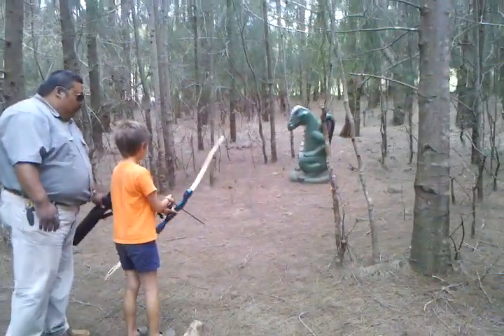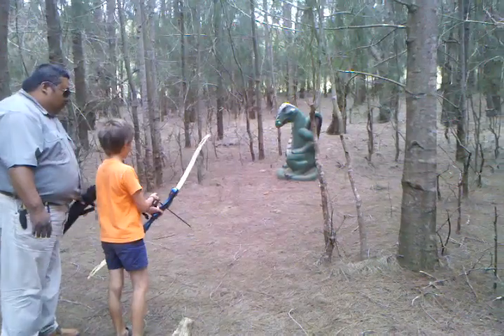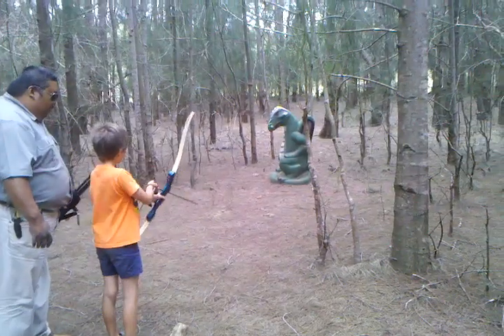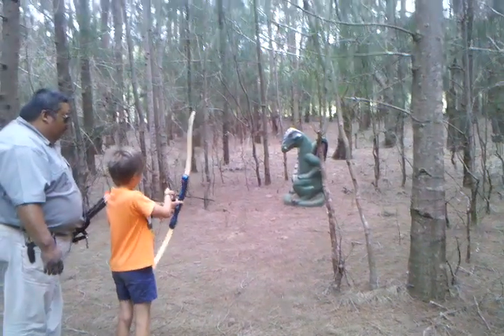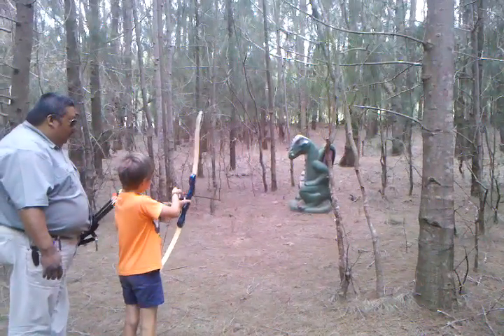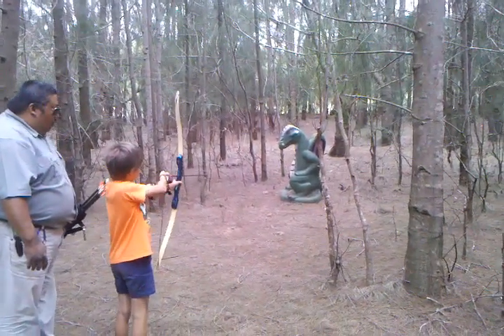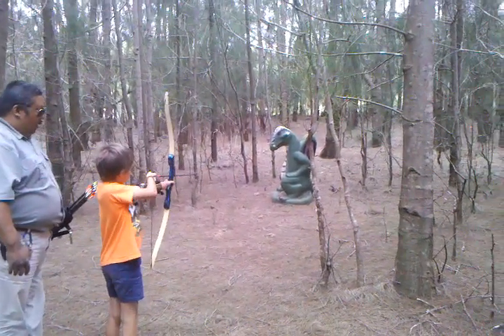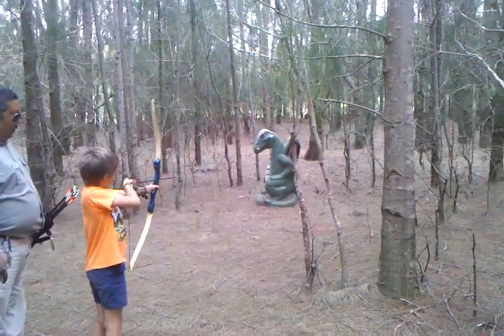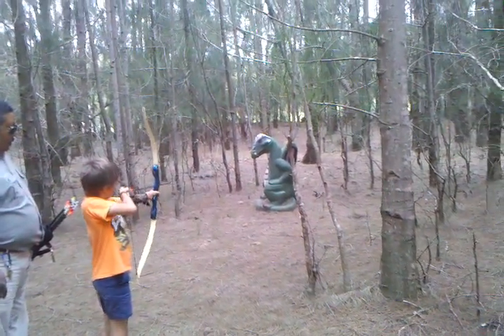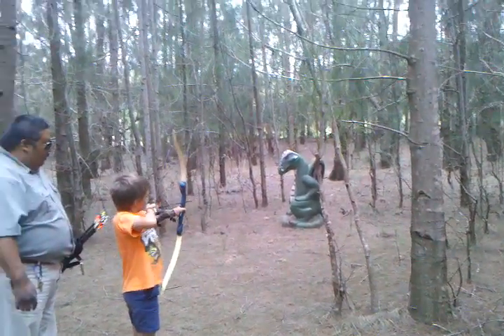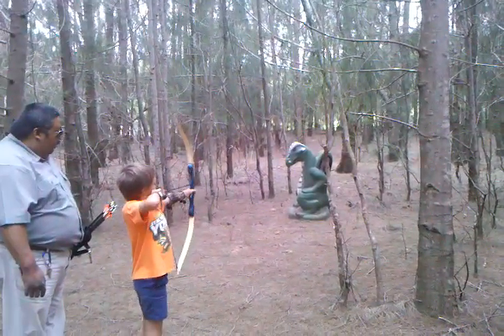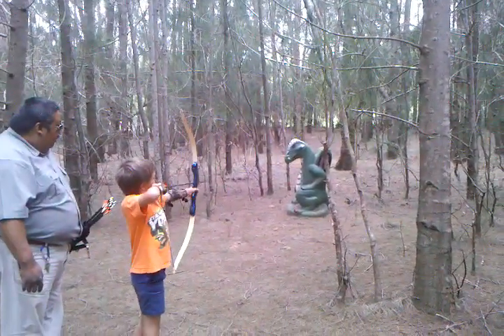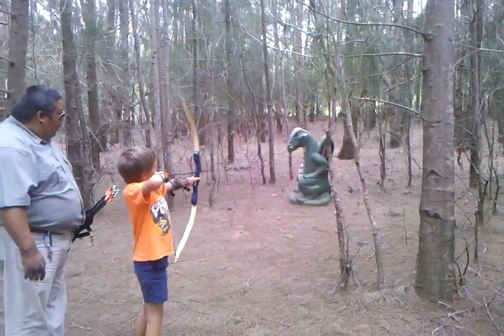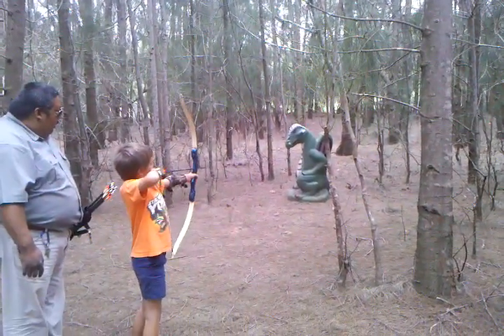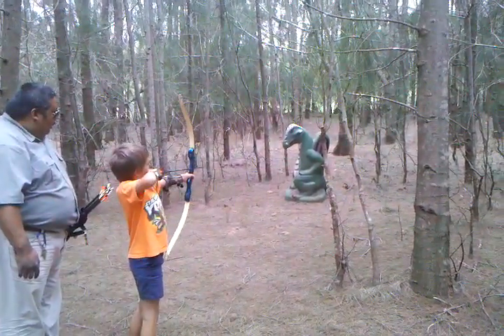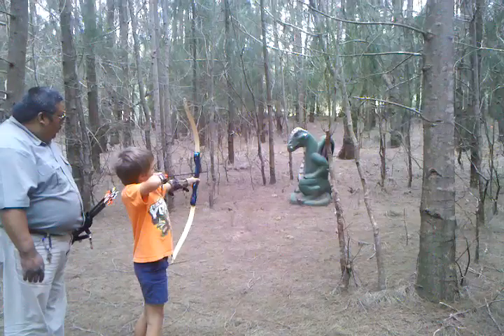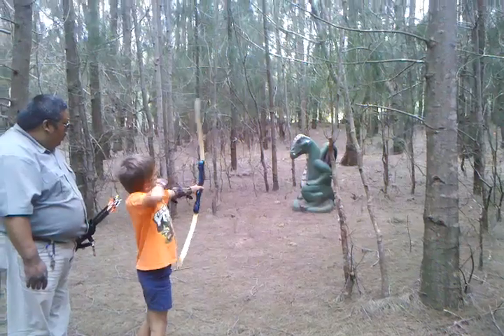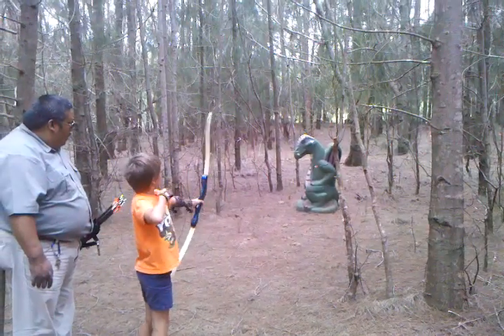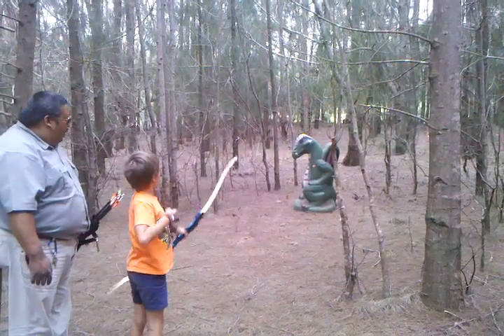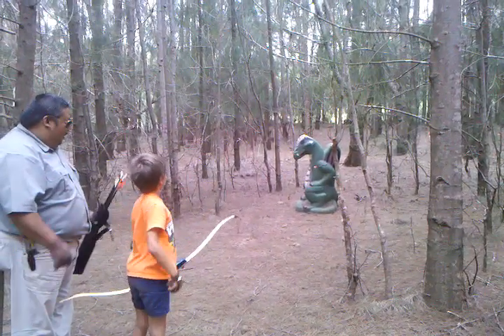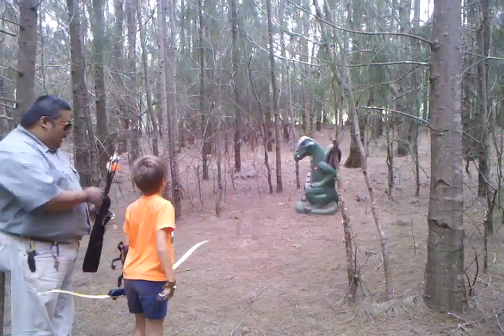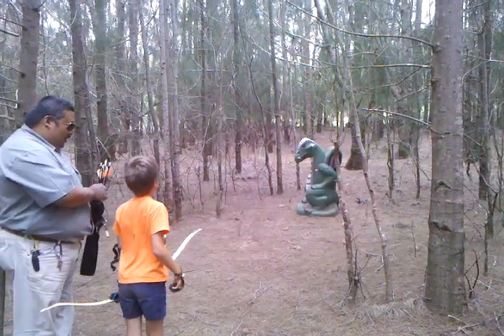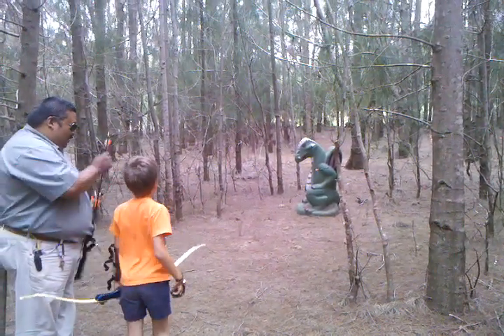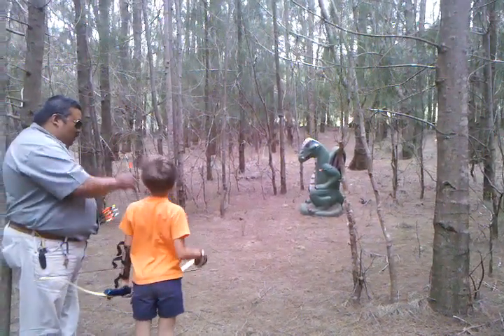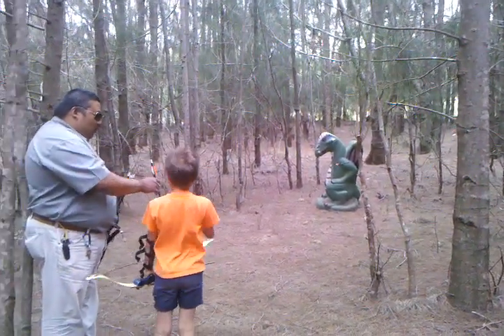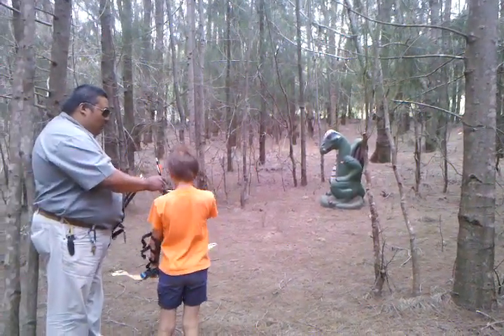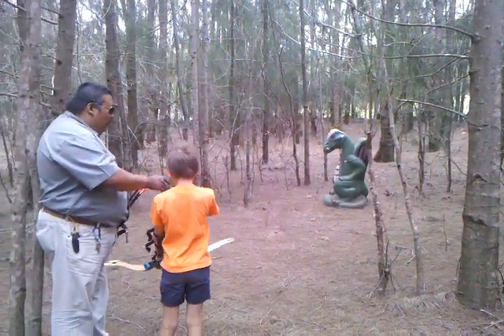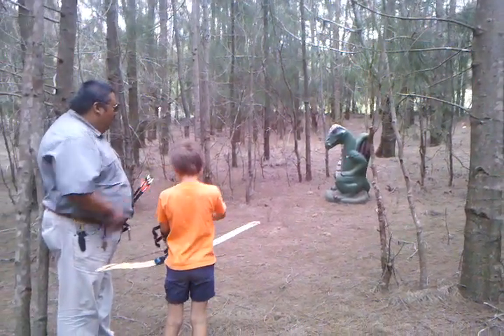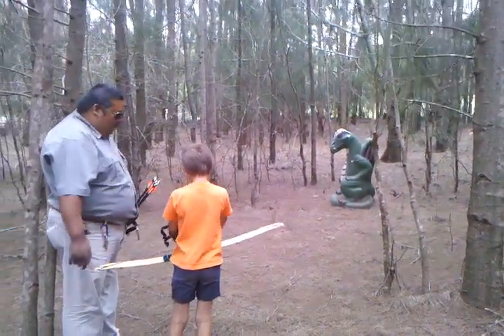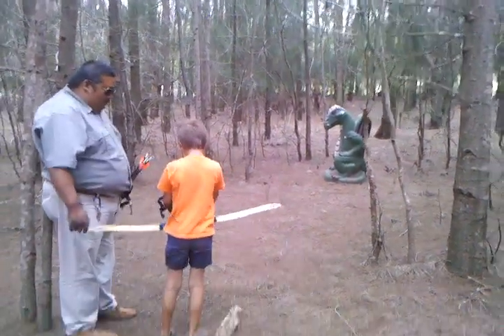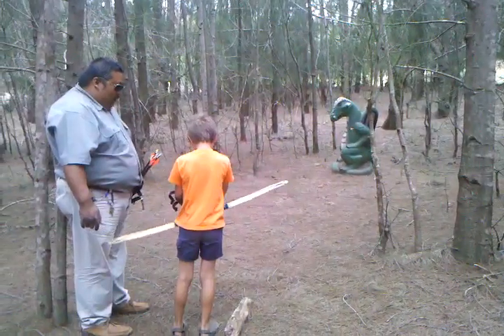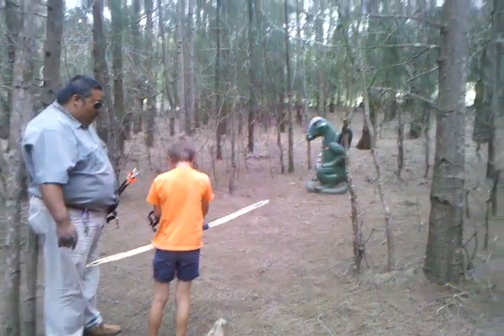Alright, you ready? Draw back, all the way to your cheek, aim. Right at the dinosaur. Oh, nice! You got four shots, go for it. Nice shooting.